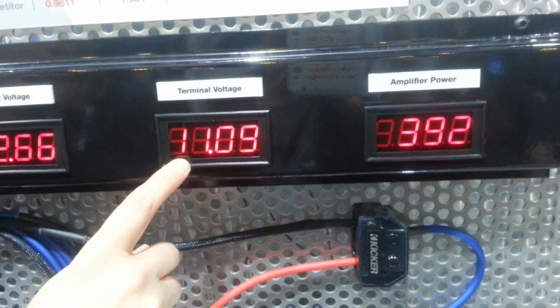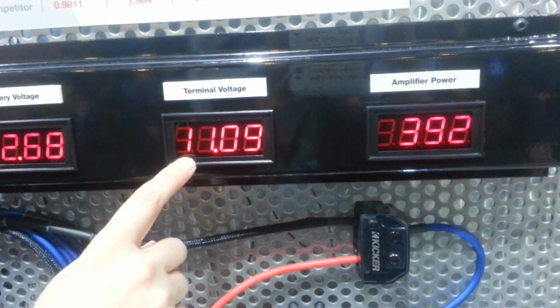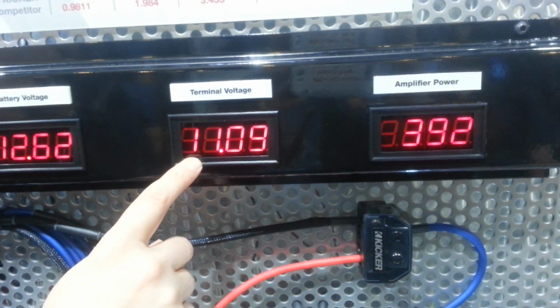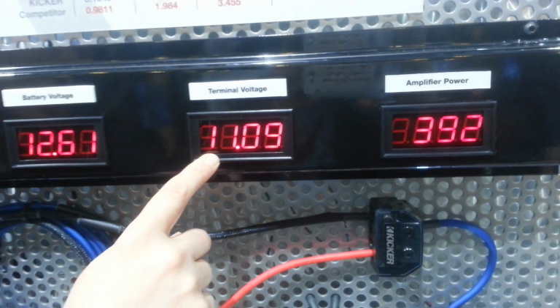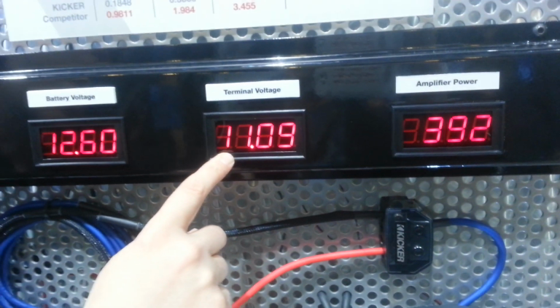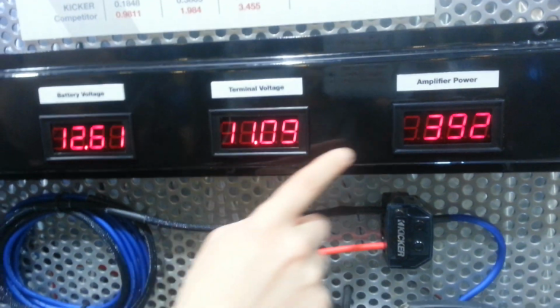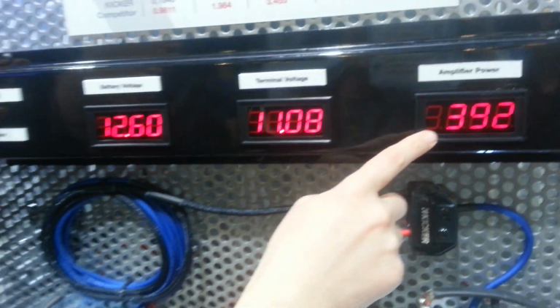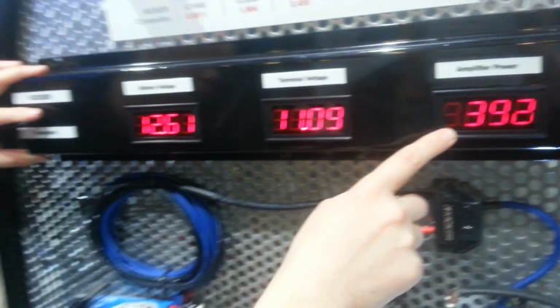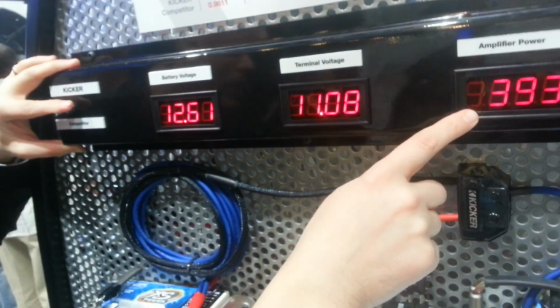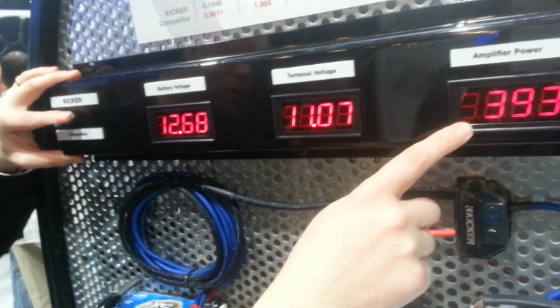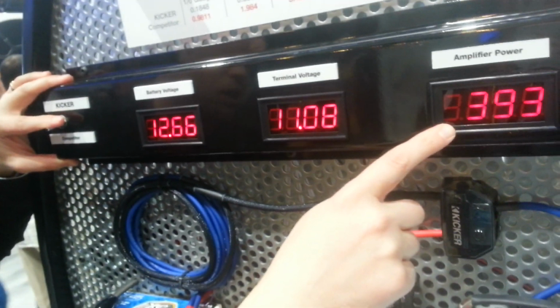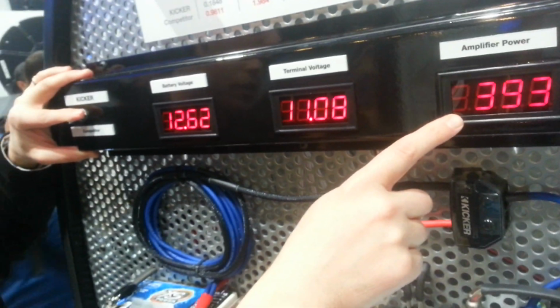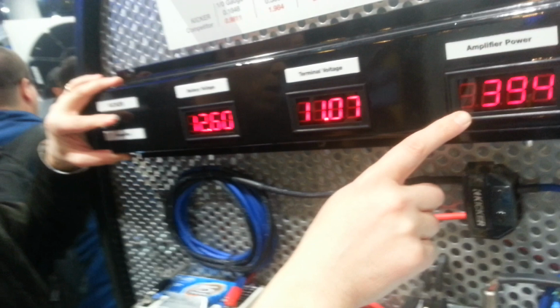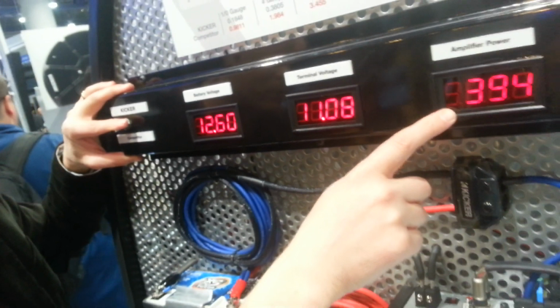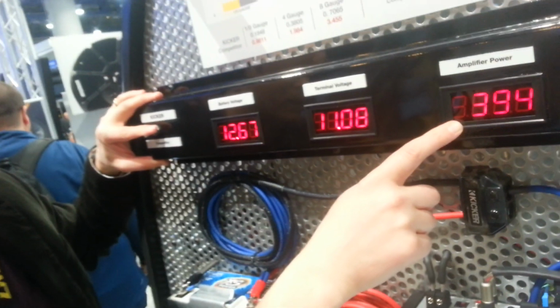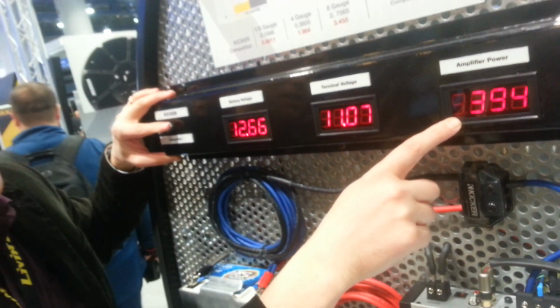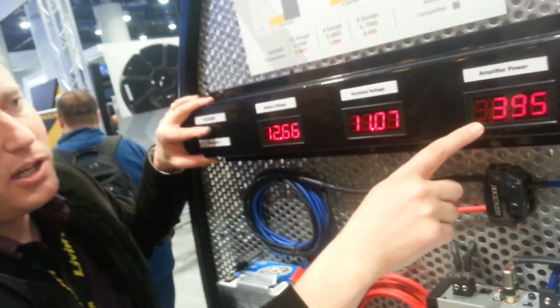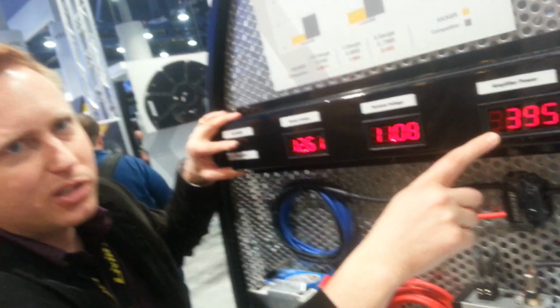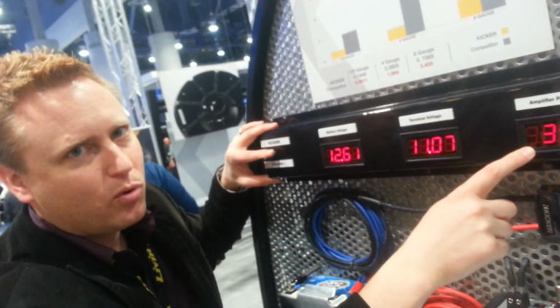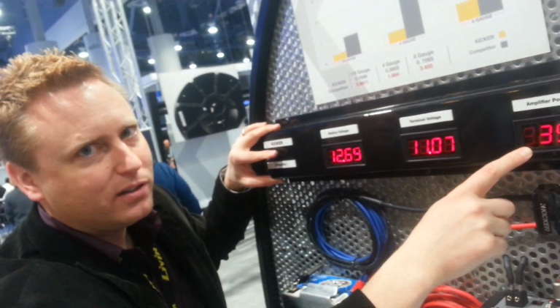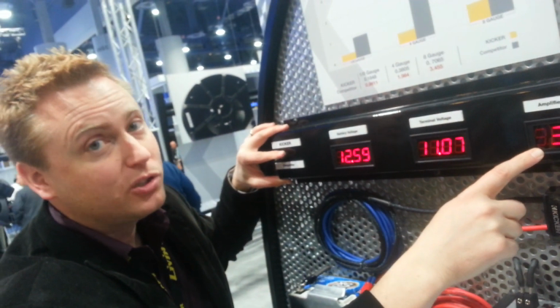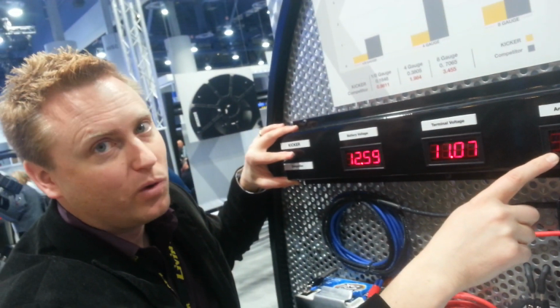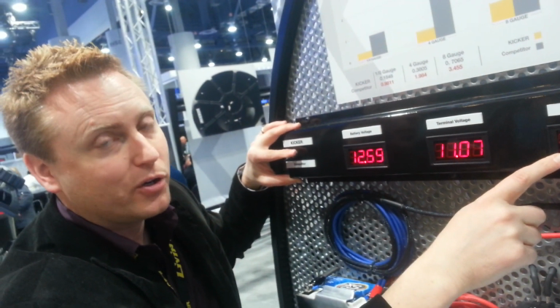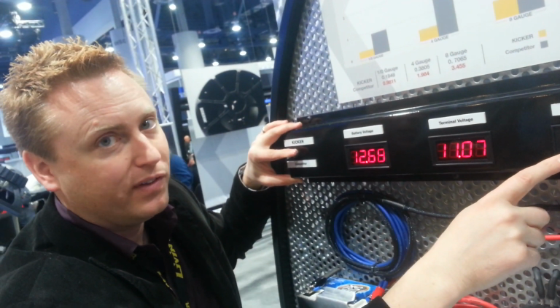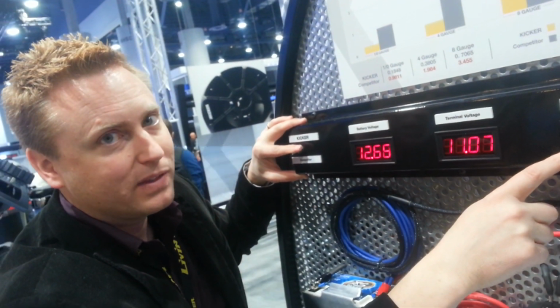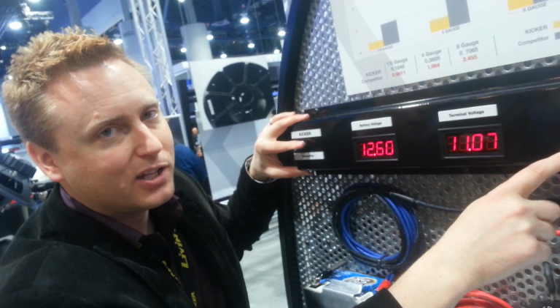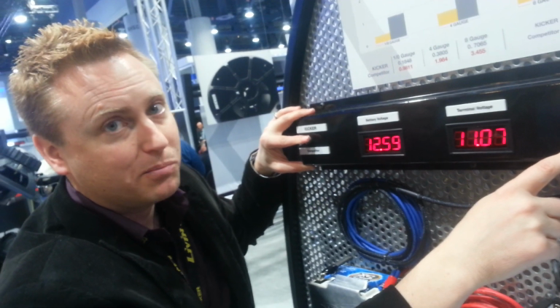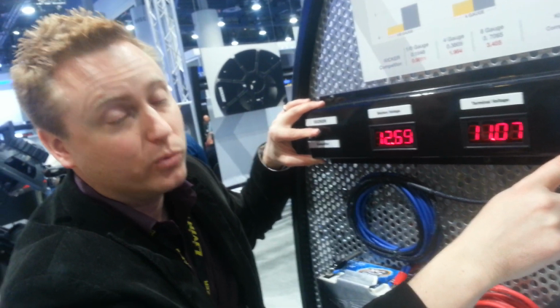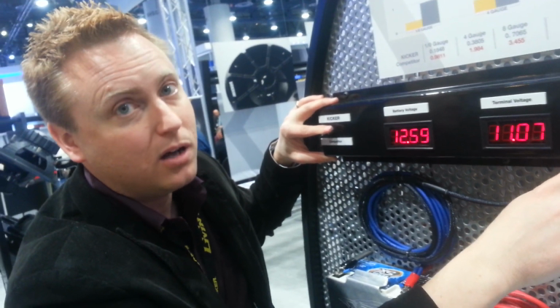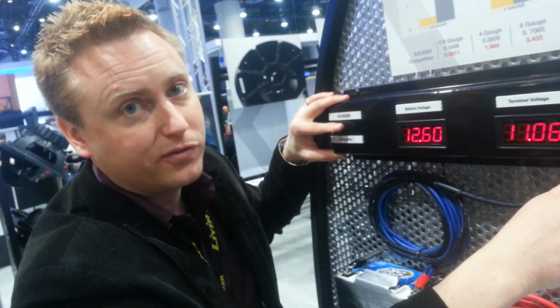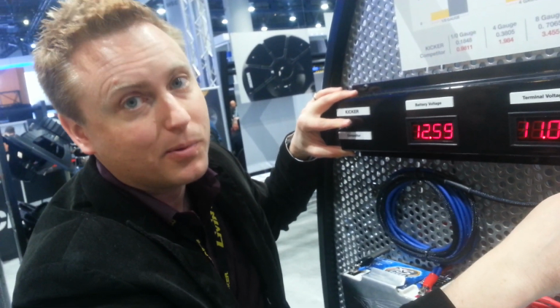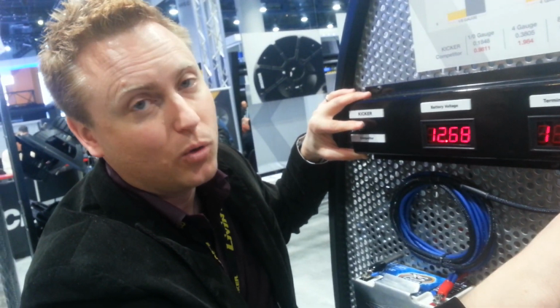Well, nobody cares about 1.5 volts — but your amplifier does, because you just lost 100 watts. So because you use the cheap wire, you lose 100 watts from your amplifier. And that's why you should buy real oxygen free copper kicker wire.